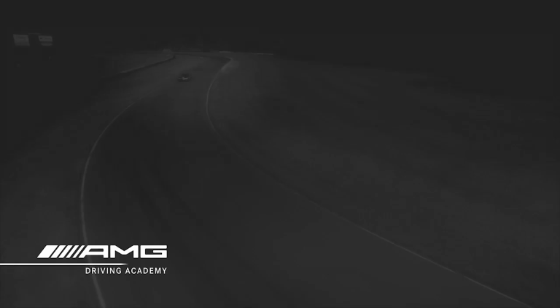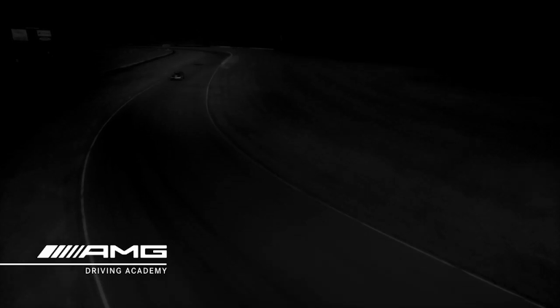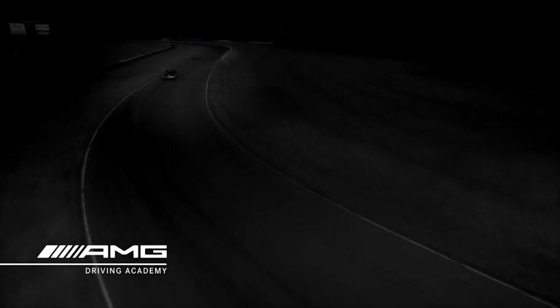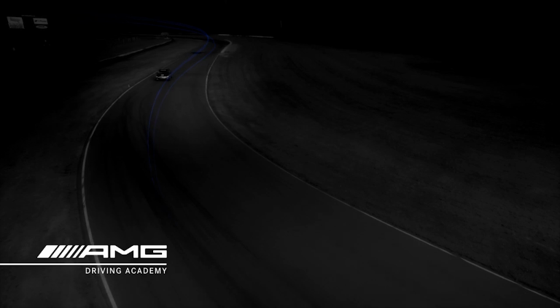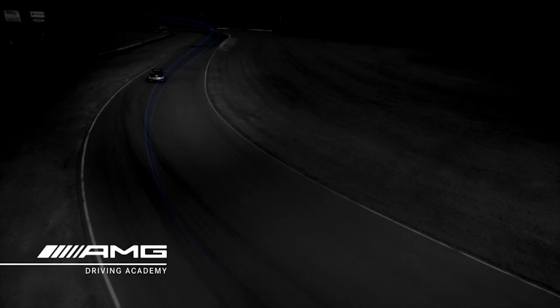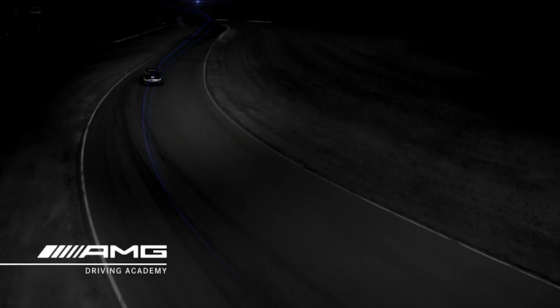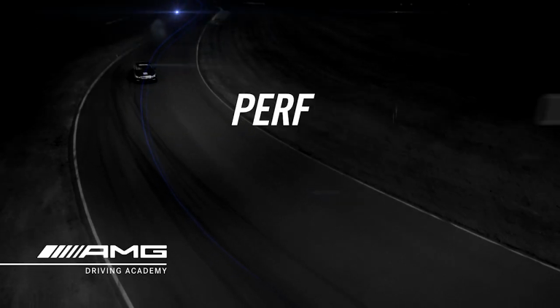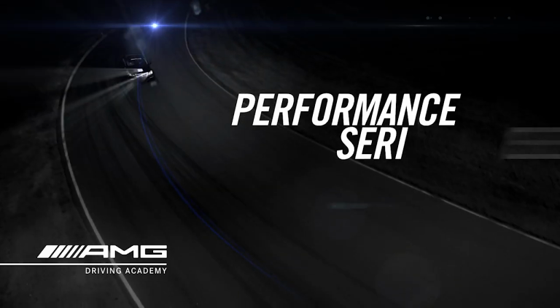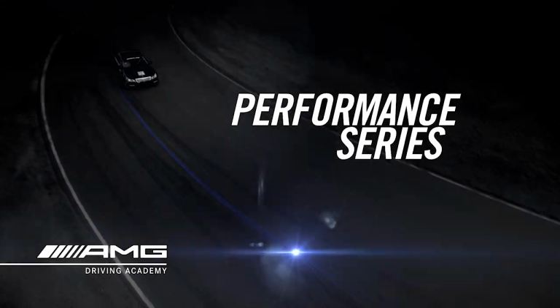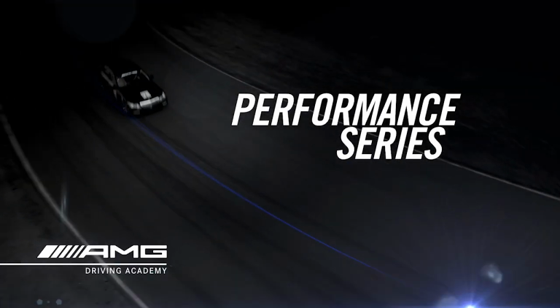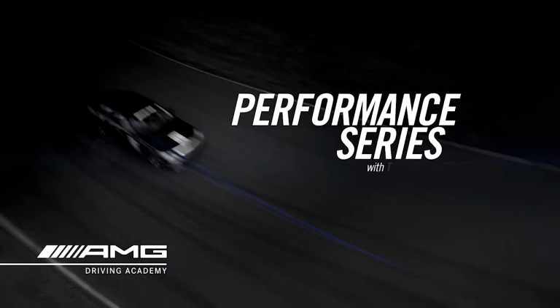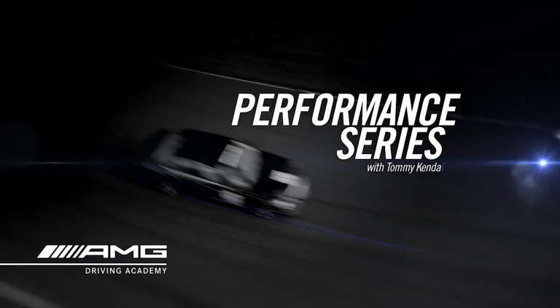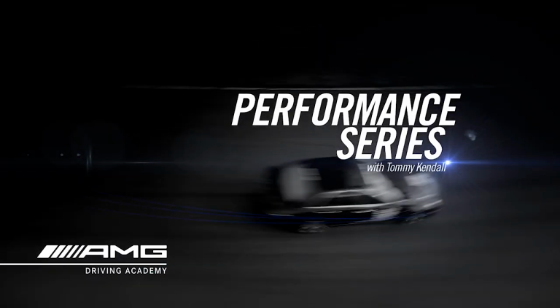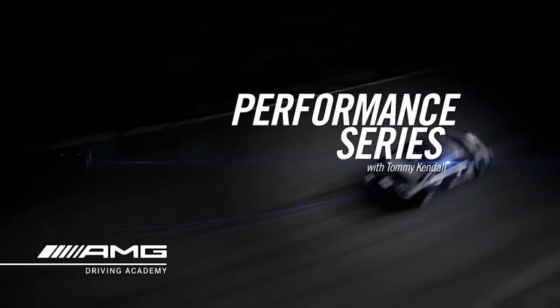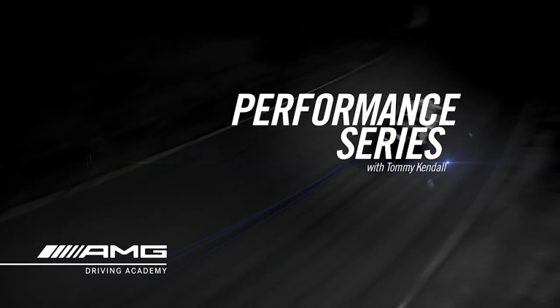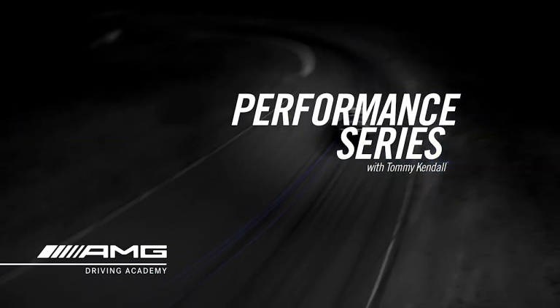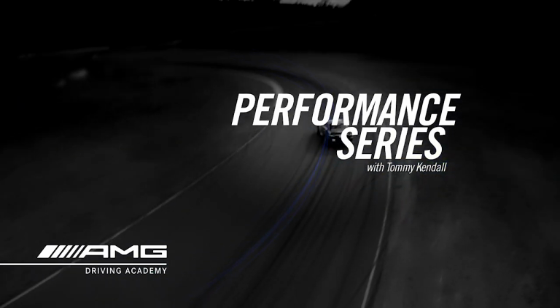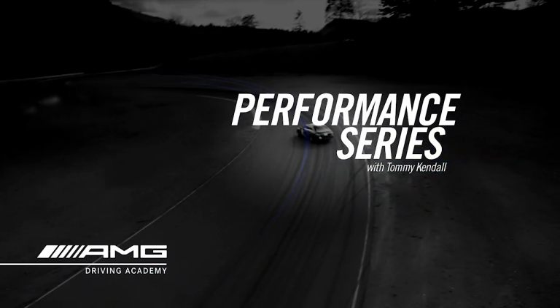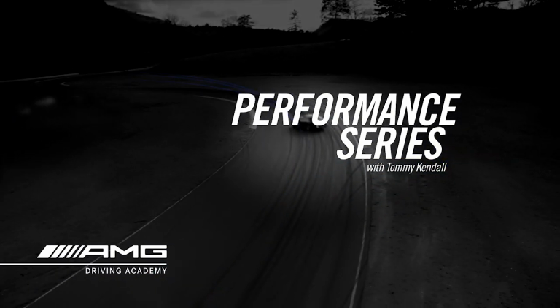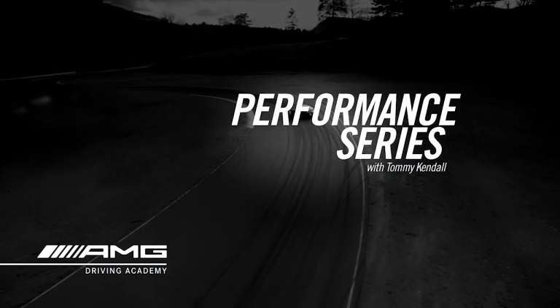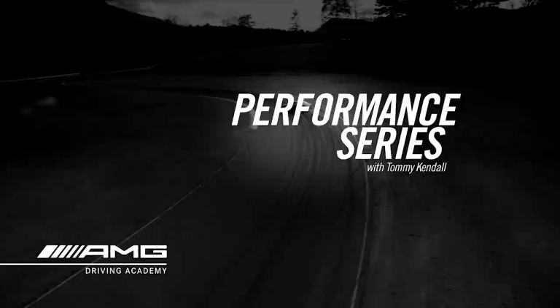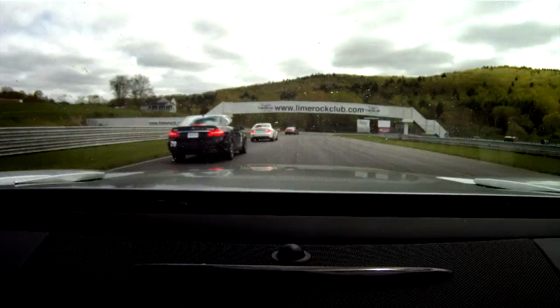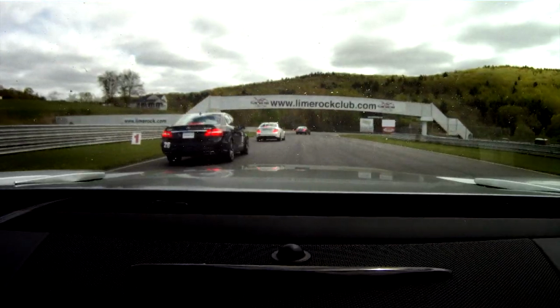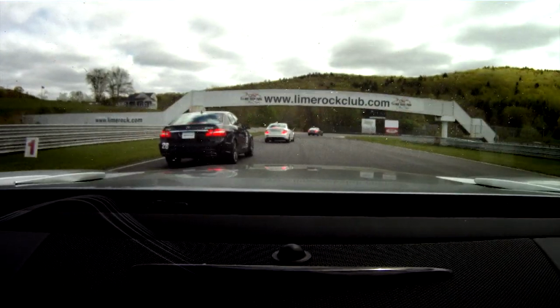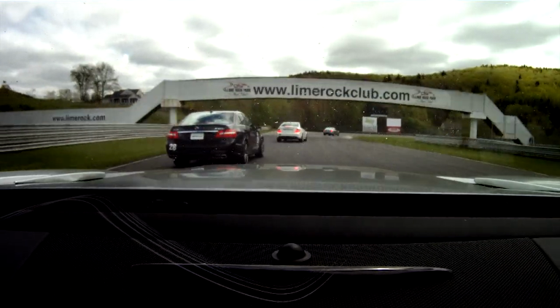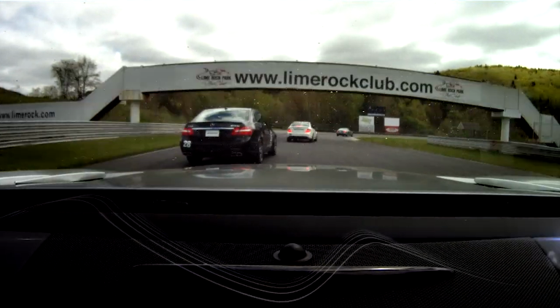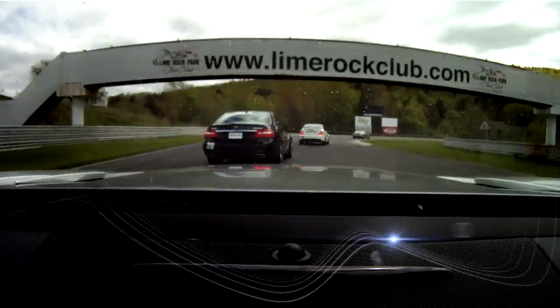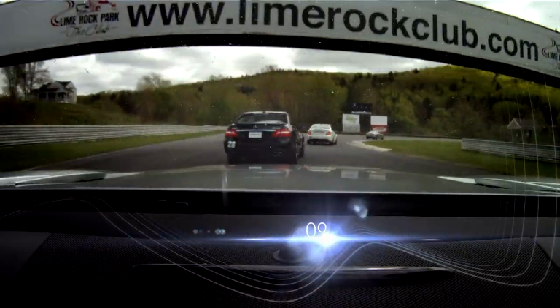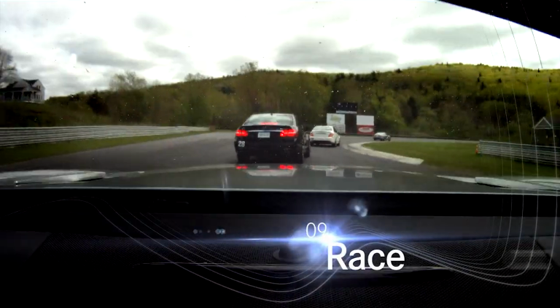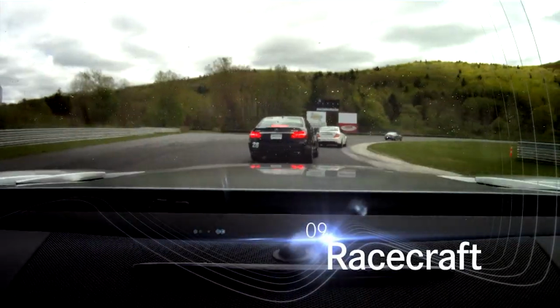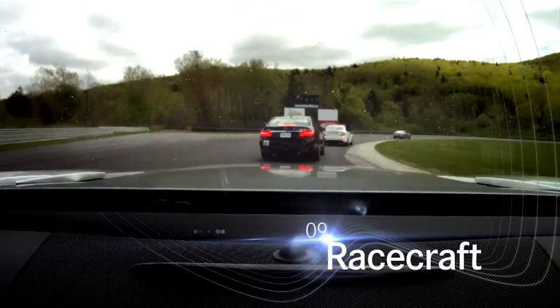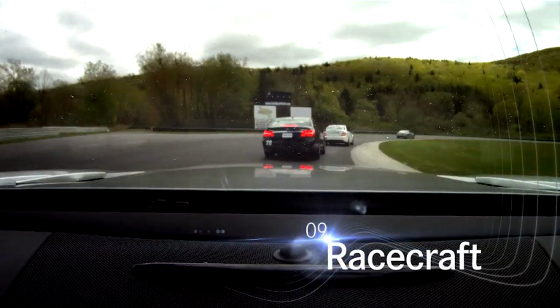Welcome to the AMG Driving Academy. I hope you enjoy these short films that take you through a little bit of the curriculum that we teach at the Academy. You've learned to put it all together. Now, how about racing someone?